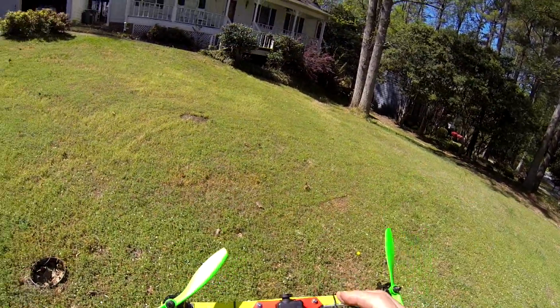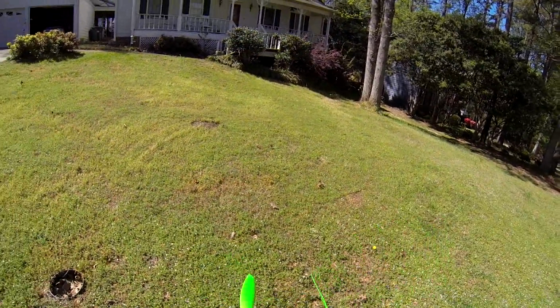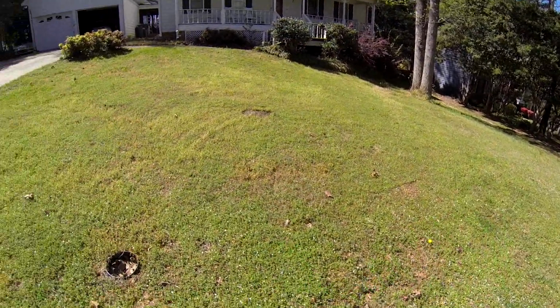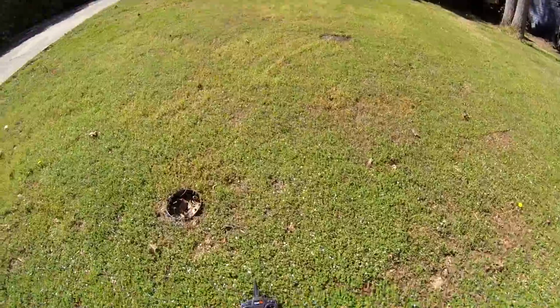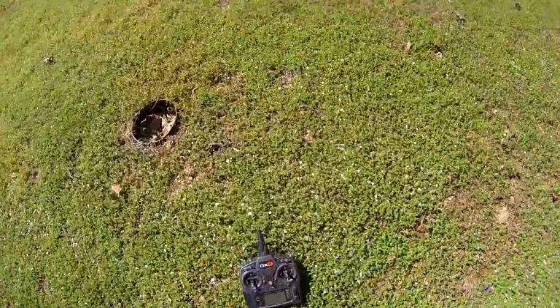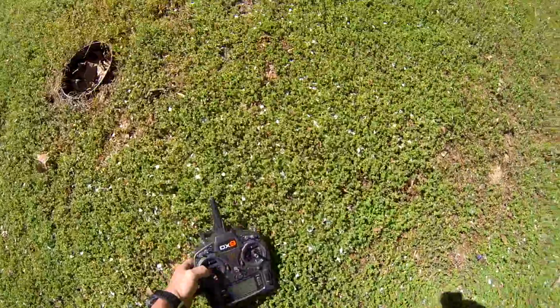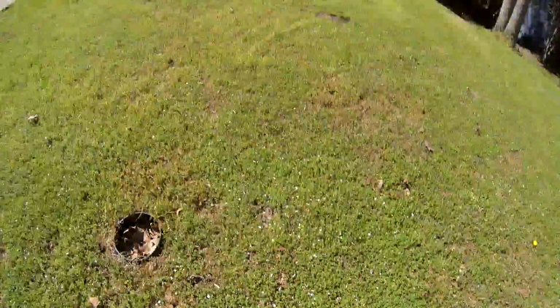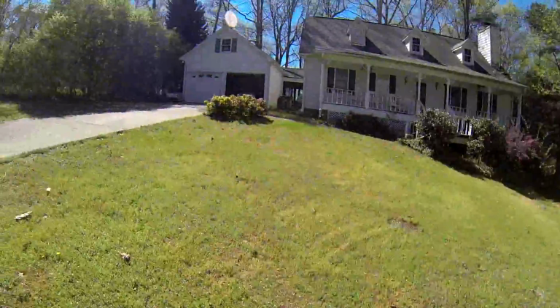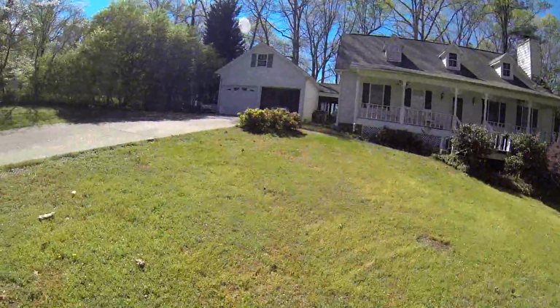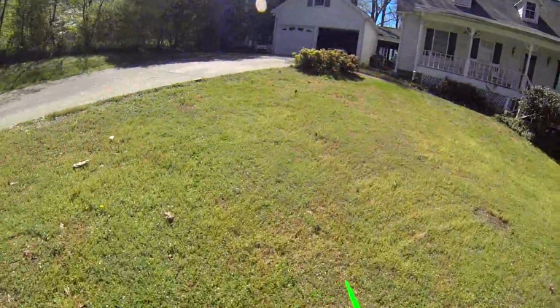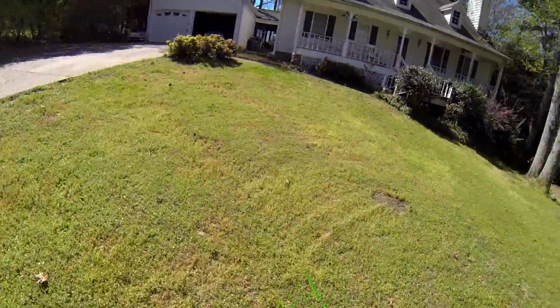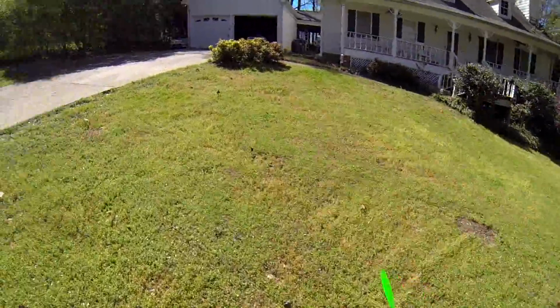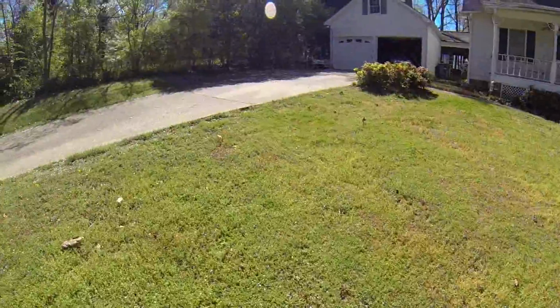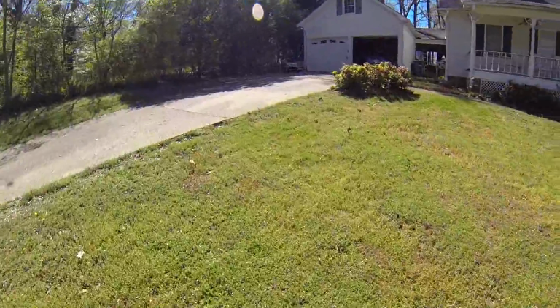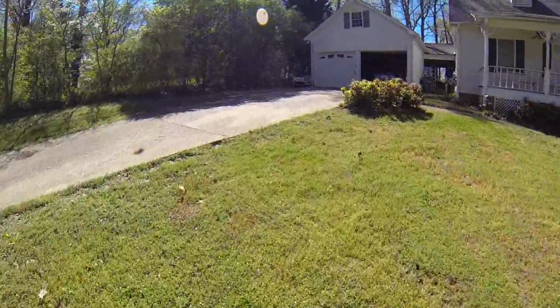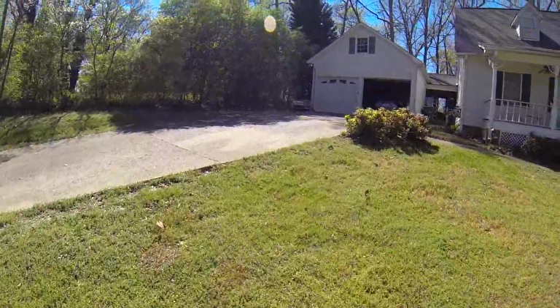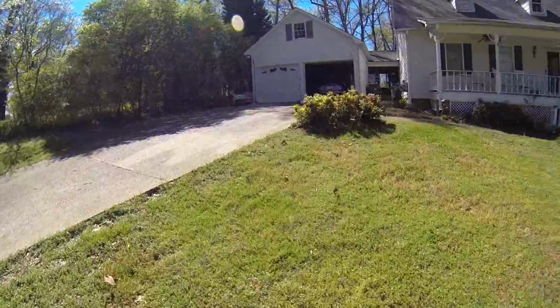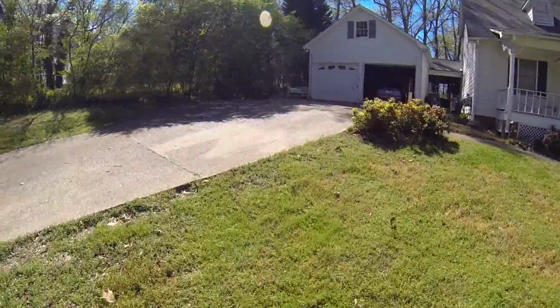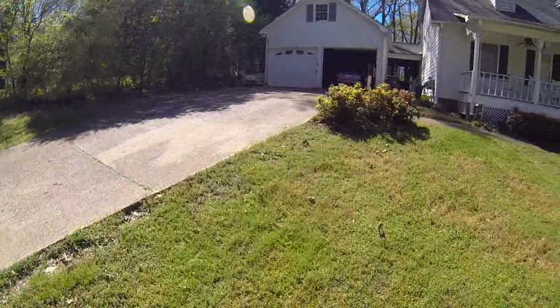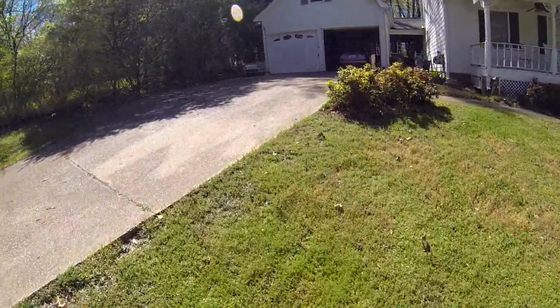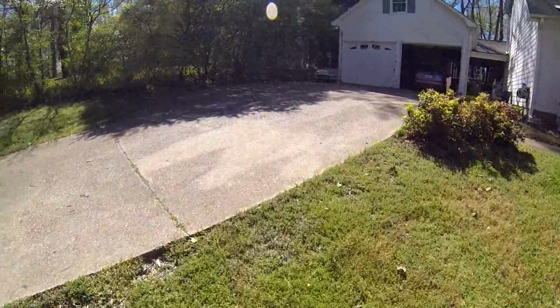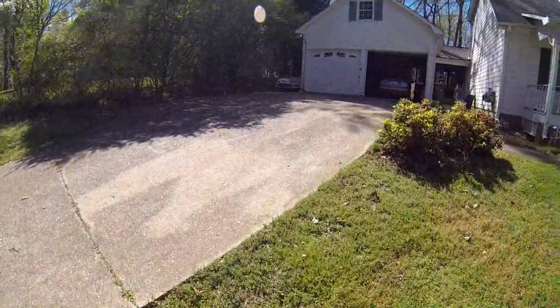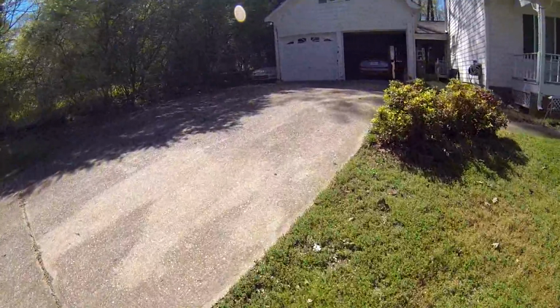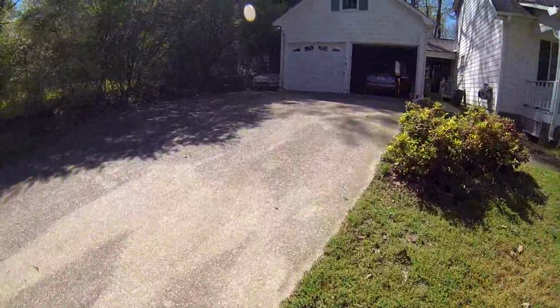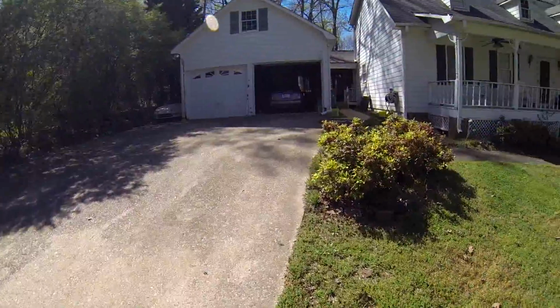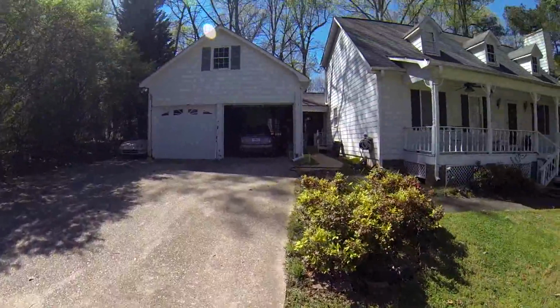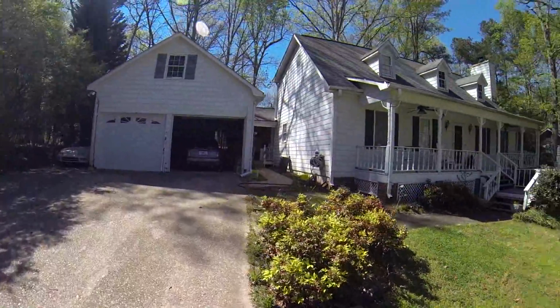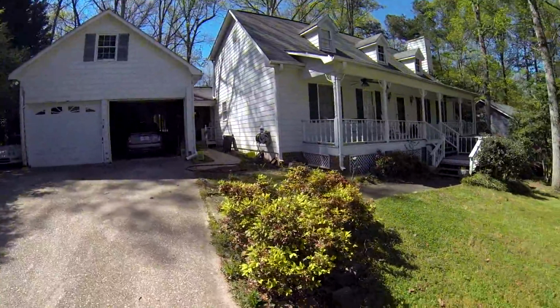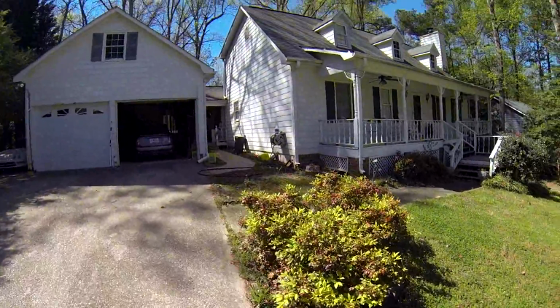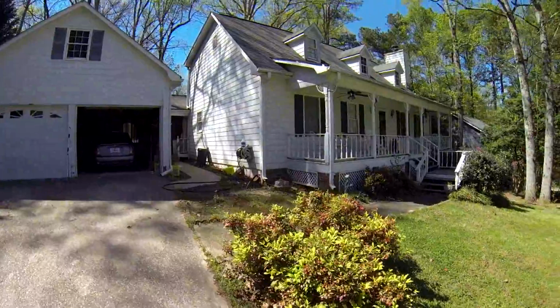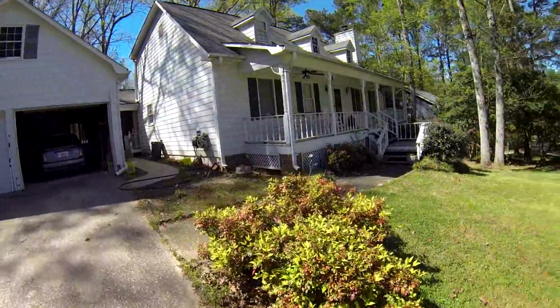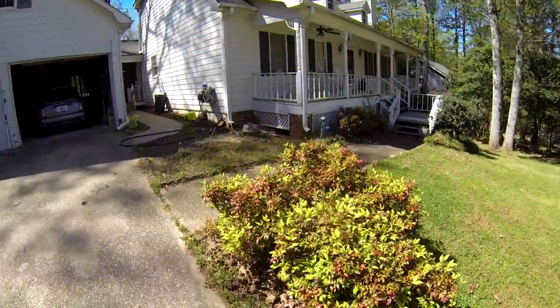I'm gonna go take a look at that — maybe we'll do another flight, we'll see. Either way, it's a good flier. It's fun — I'll probably keep it actually, now that I flew it some more. I'm working on some new stuff.